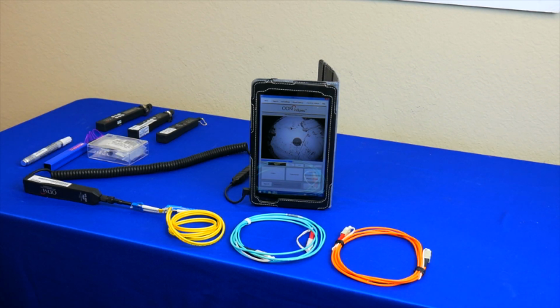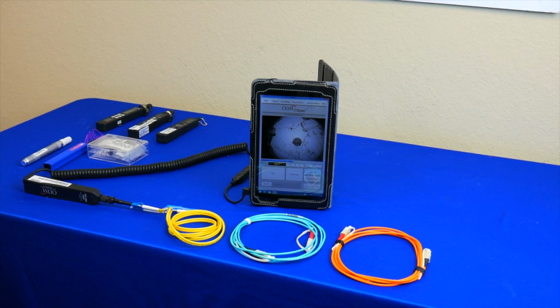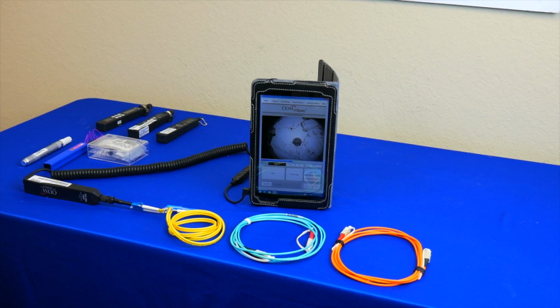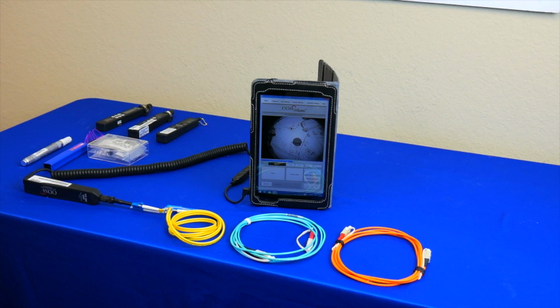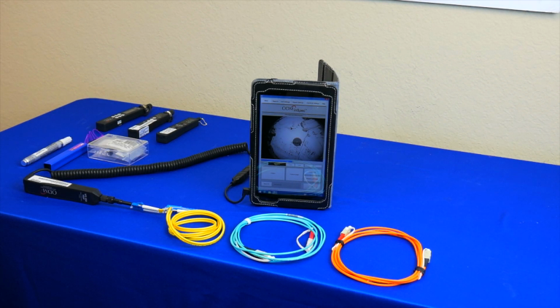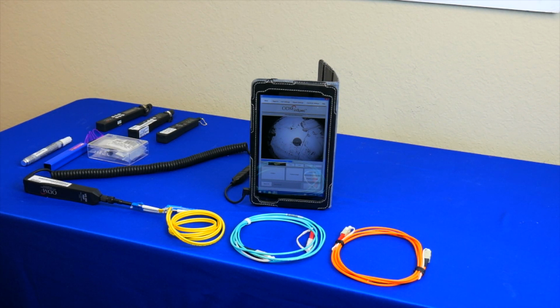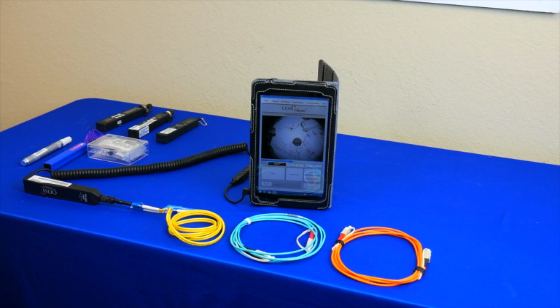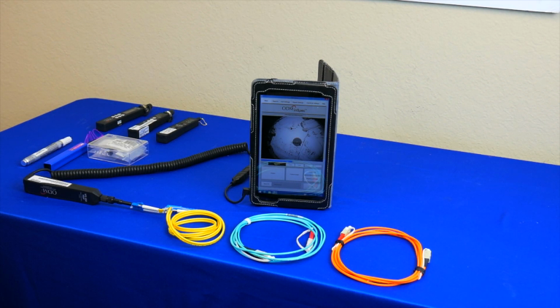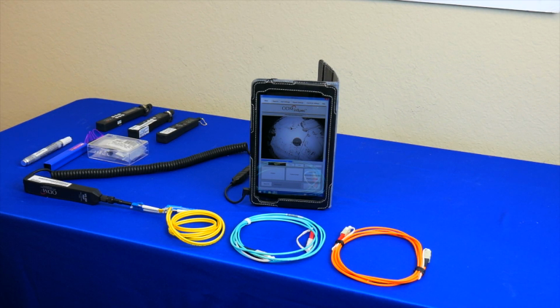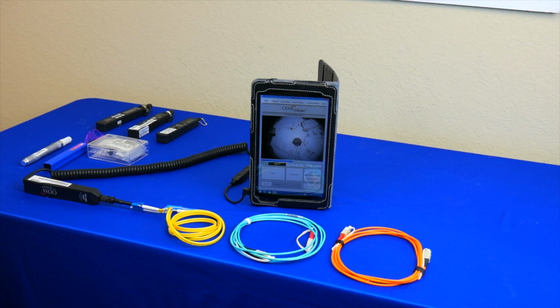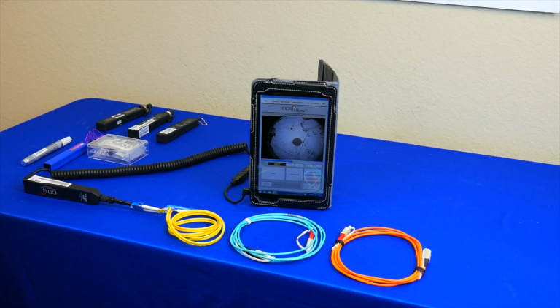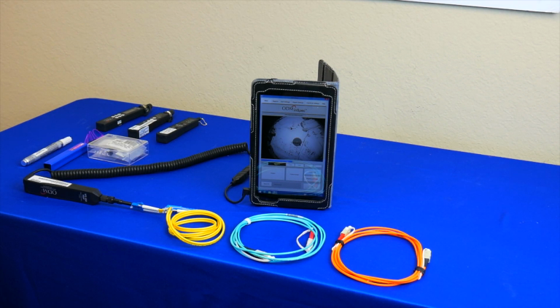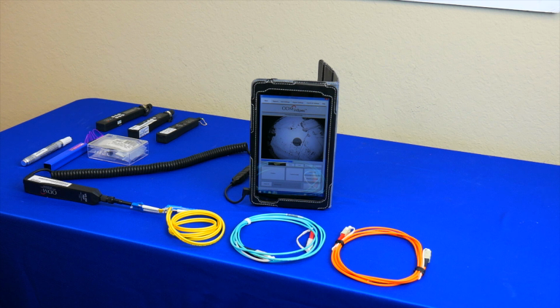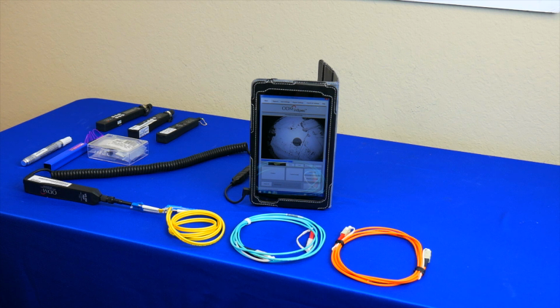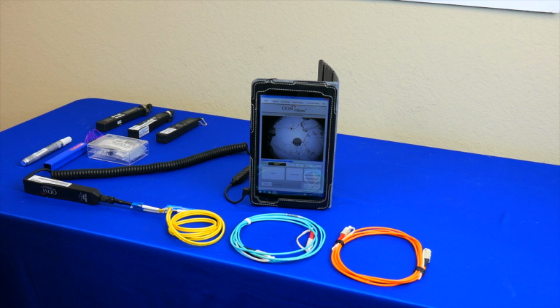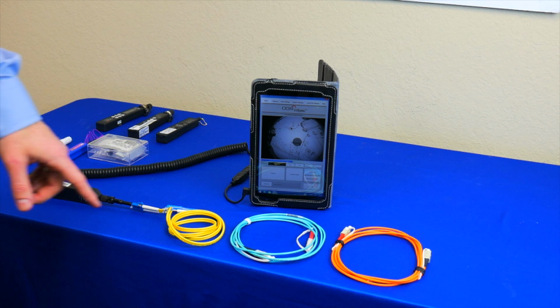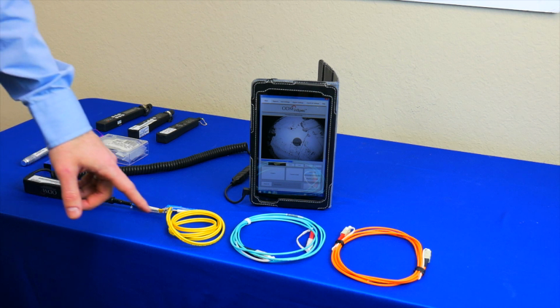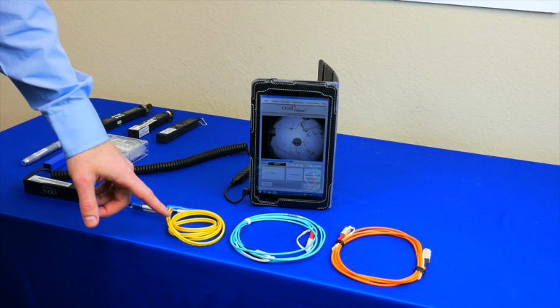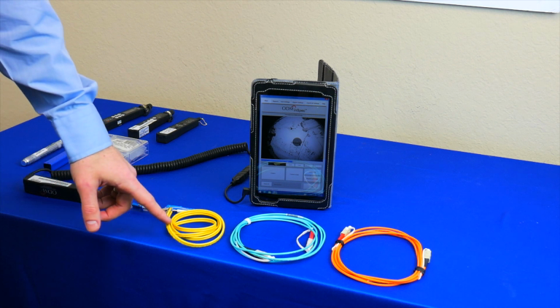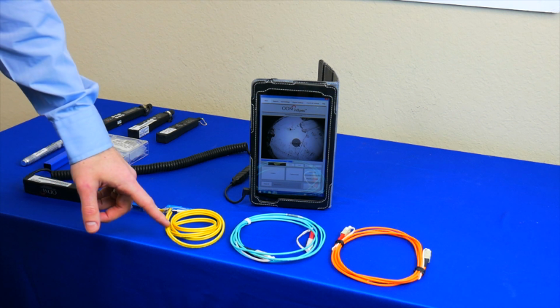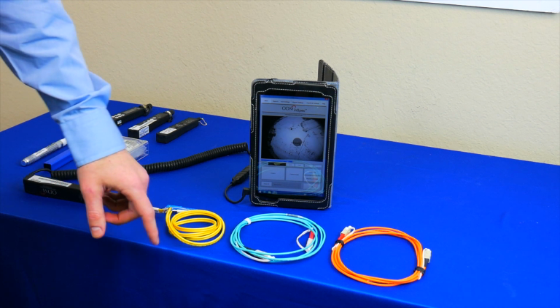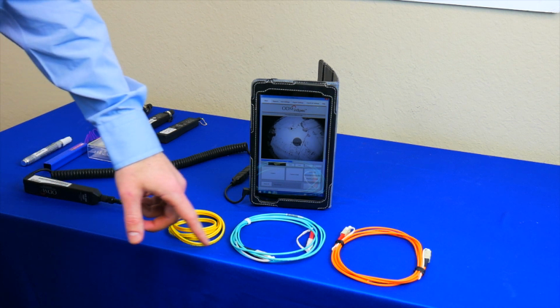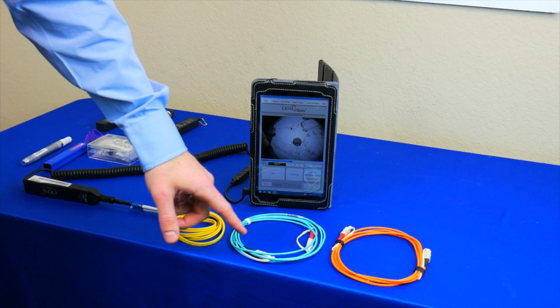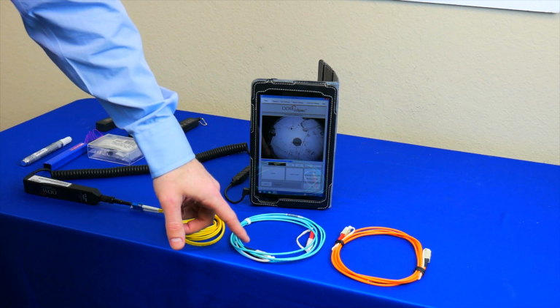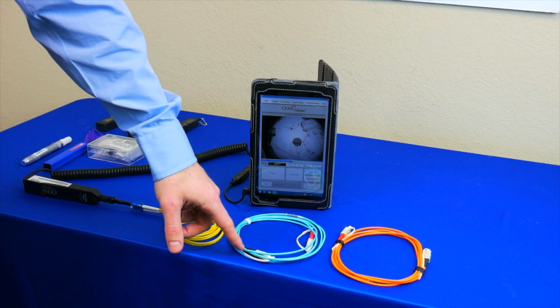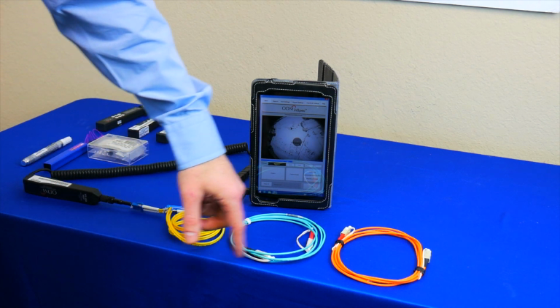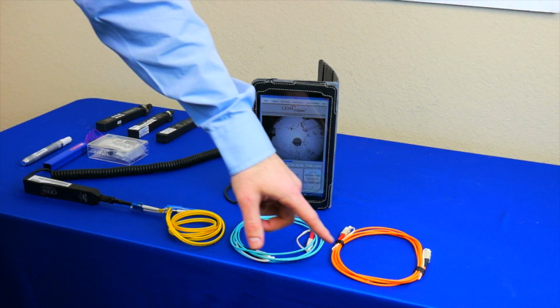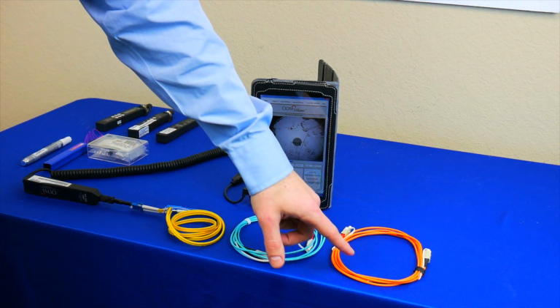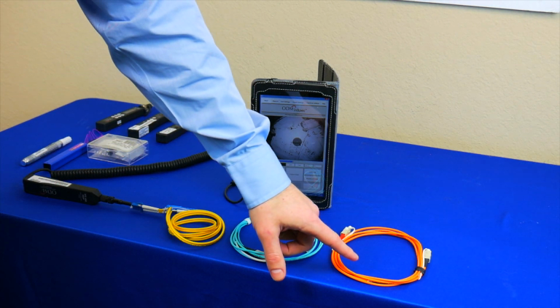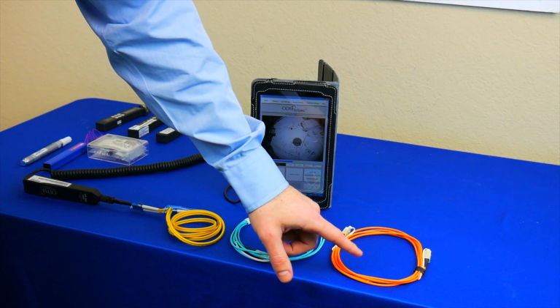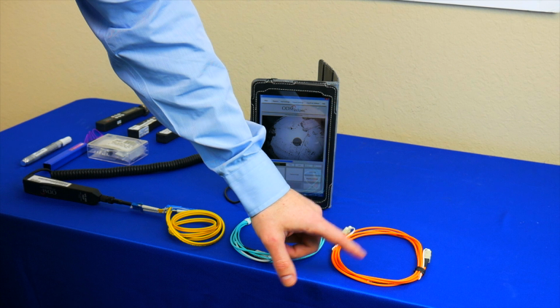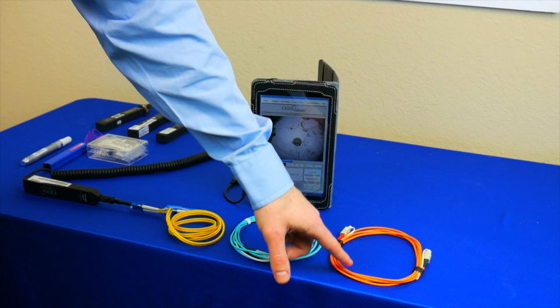Typically we see three kinds of fiber in the field that require testing: 9 micron single mode, 50 micron multi-mode, and 62.5 micron multi-mode.